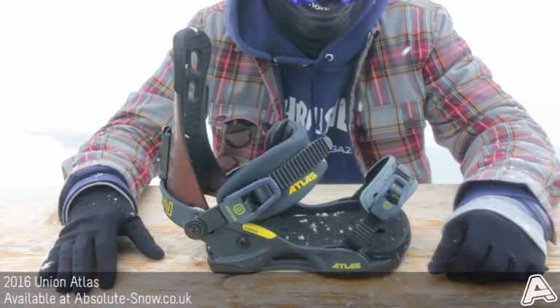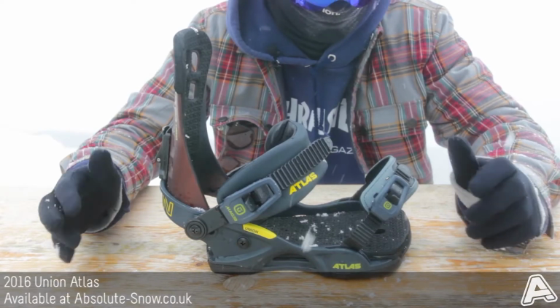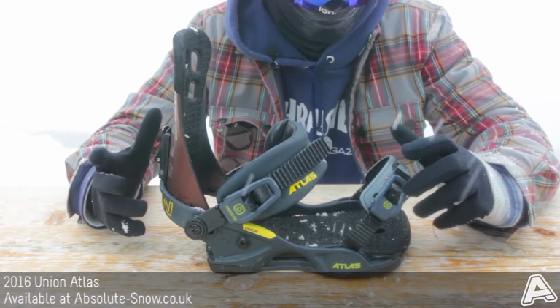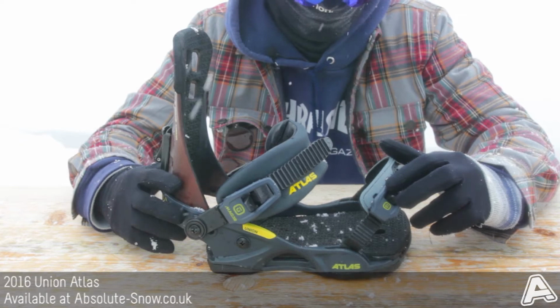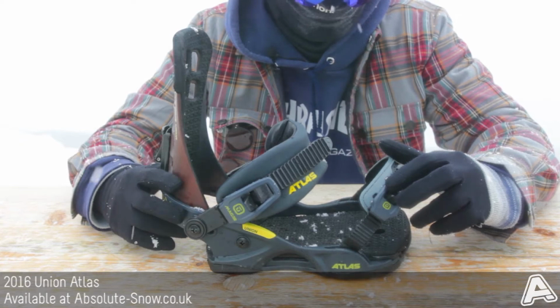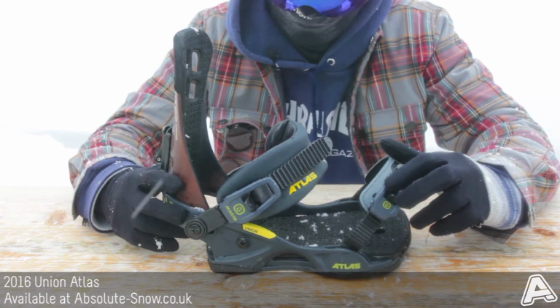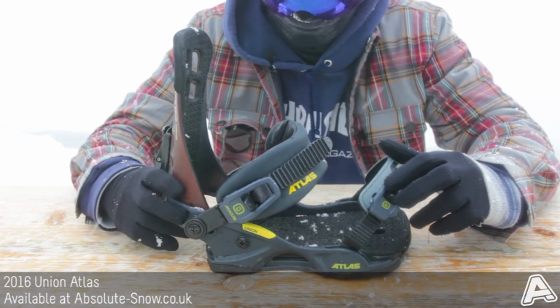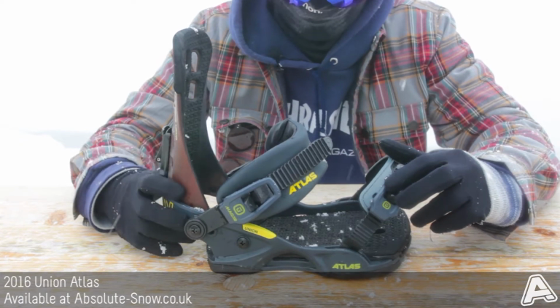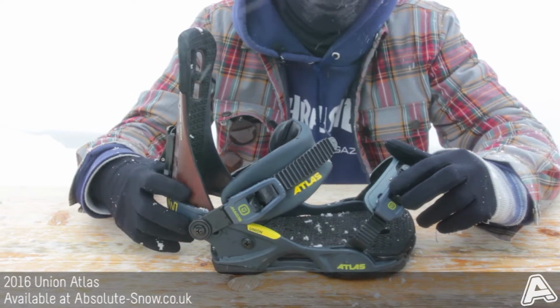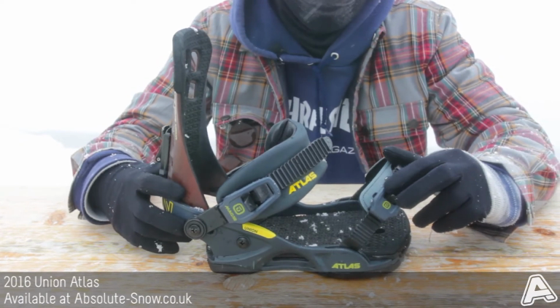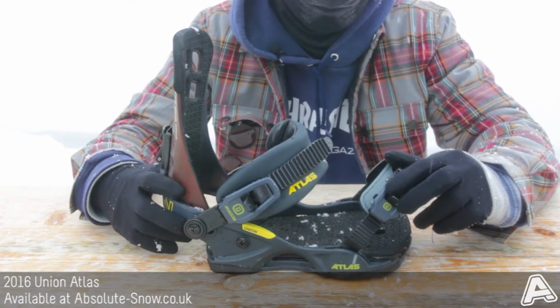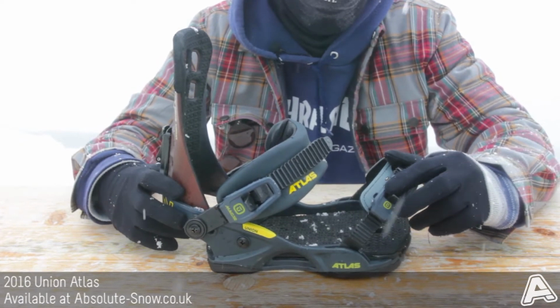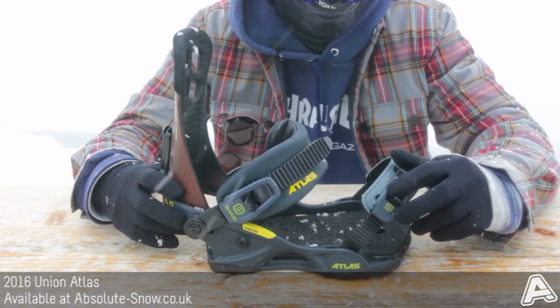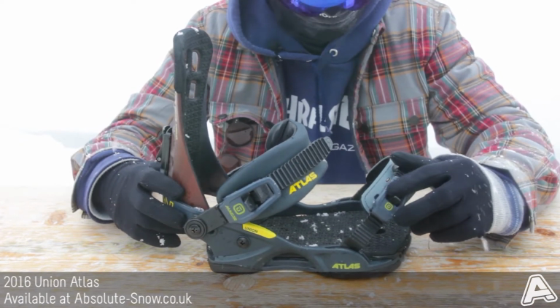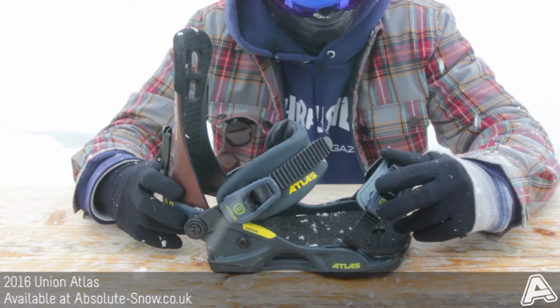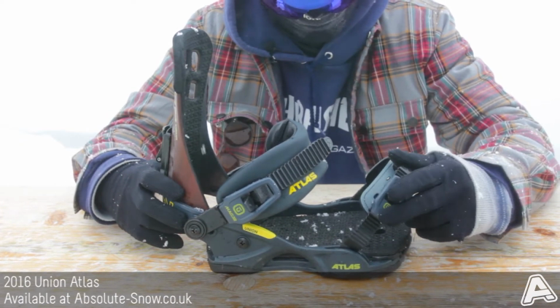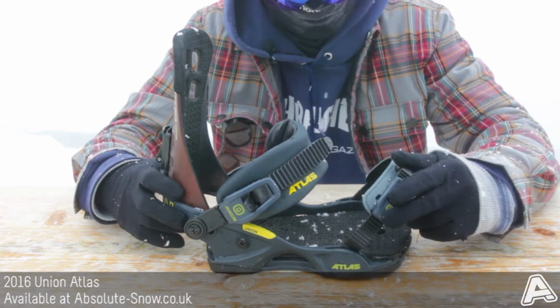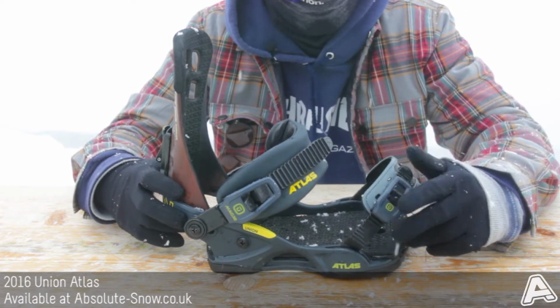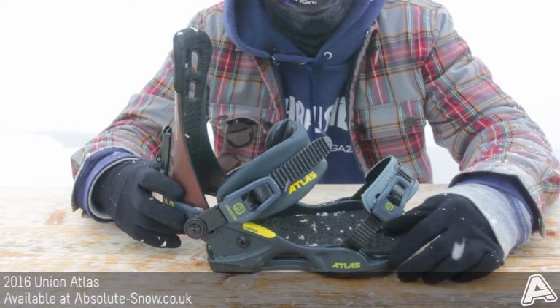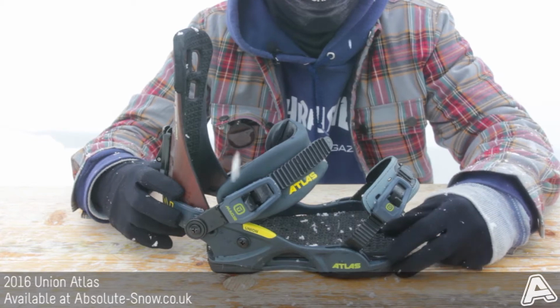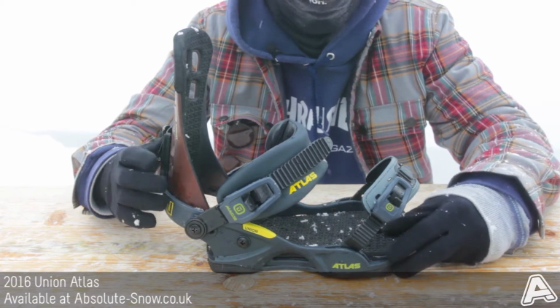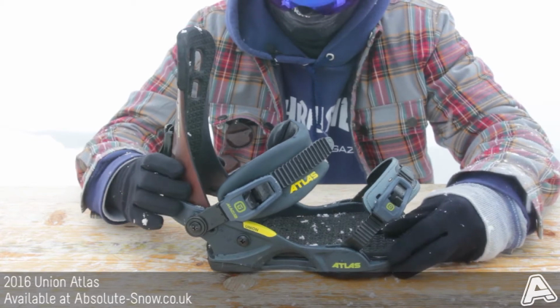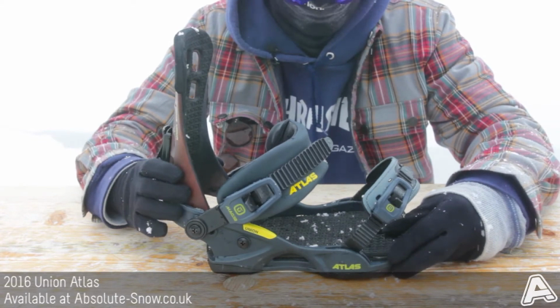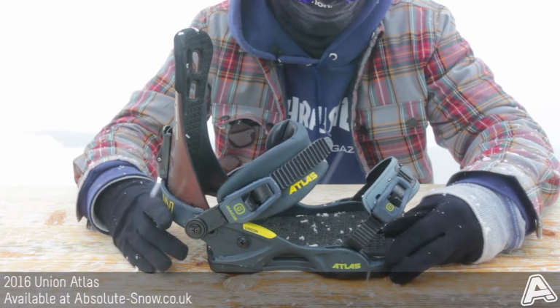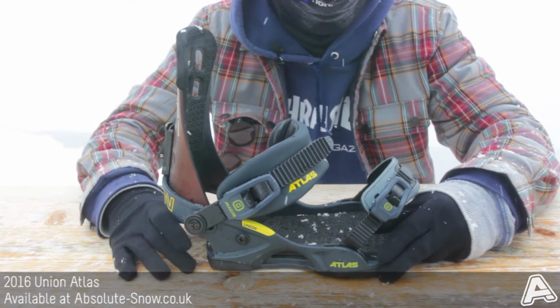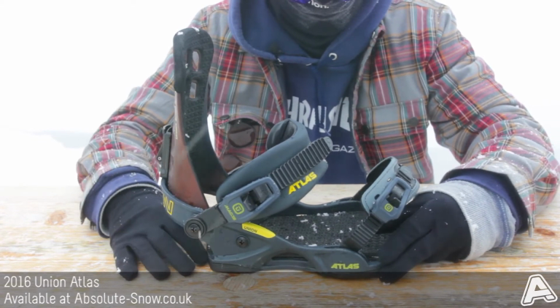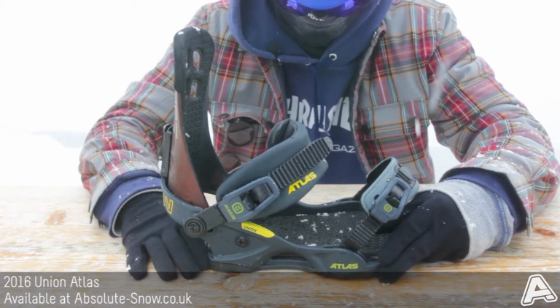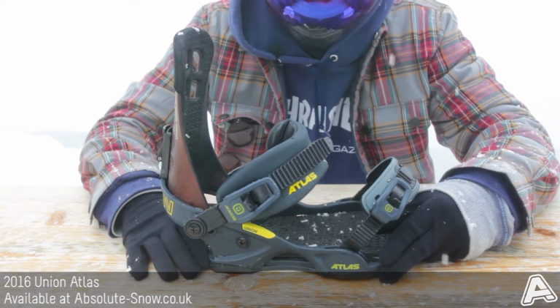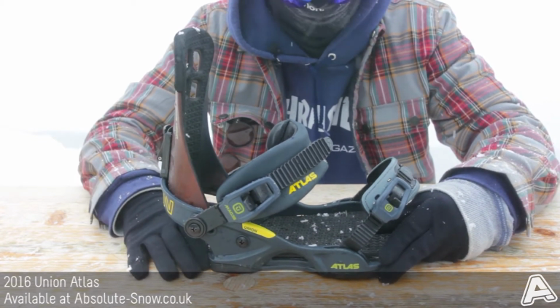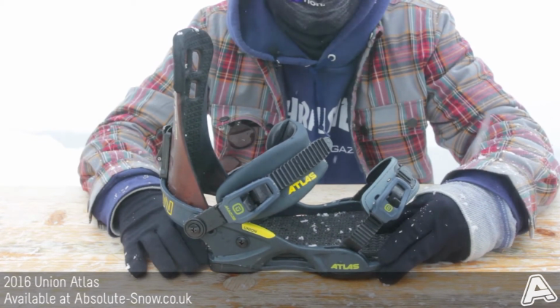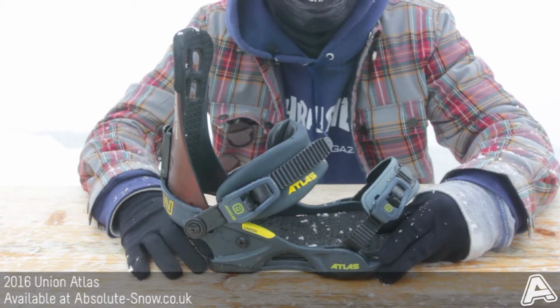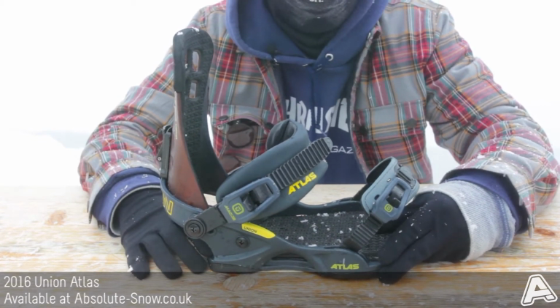This is the Union Atlas for 2016. This is their all-mountain binding. The construction the Atlas uses is the Stage 3 Duraflex, so it's real strong, really responsive and nice and solid.